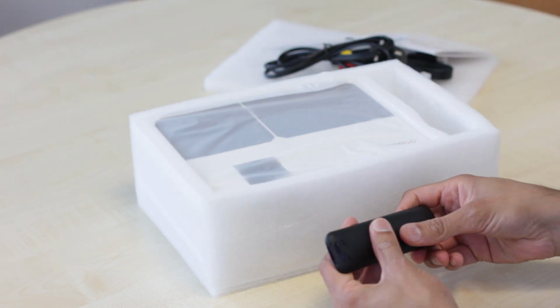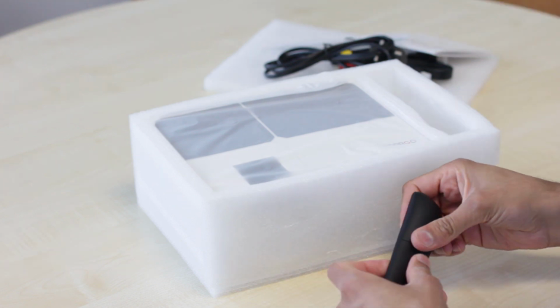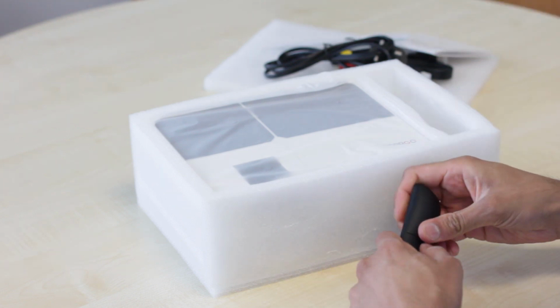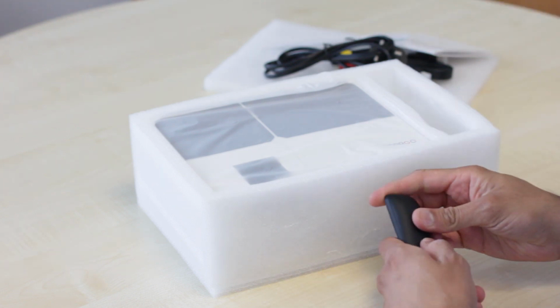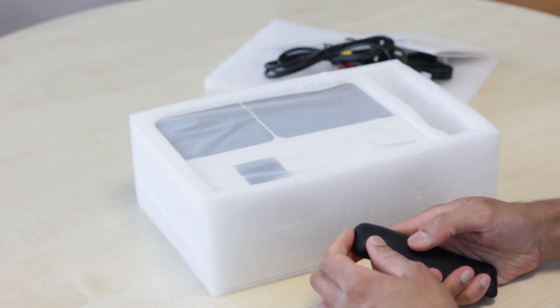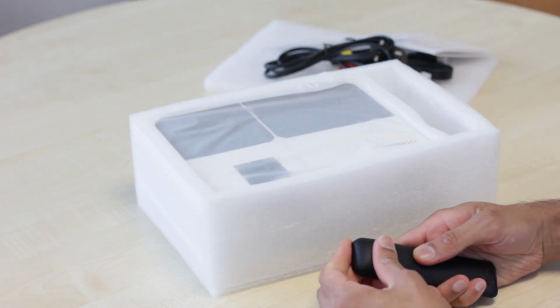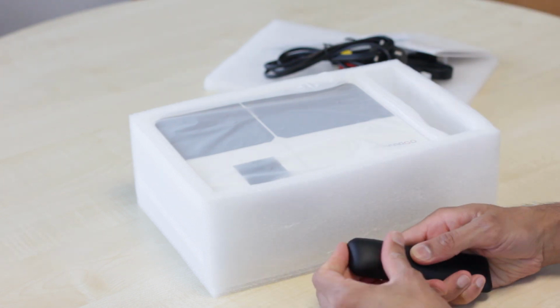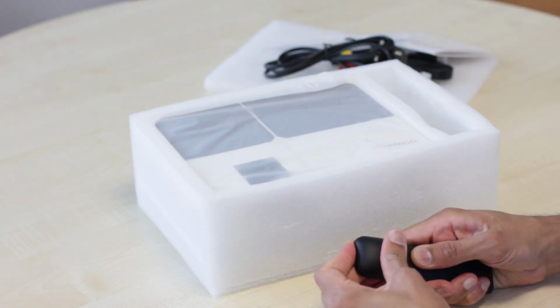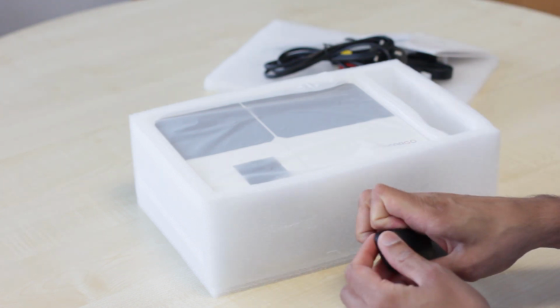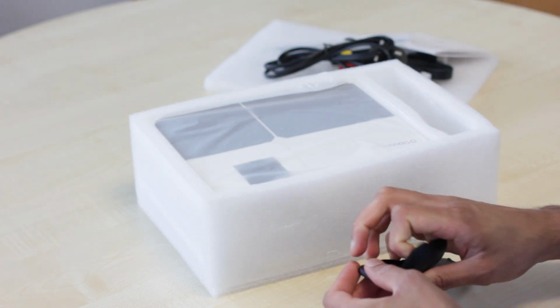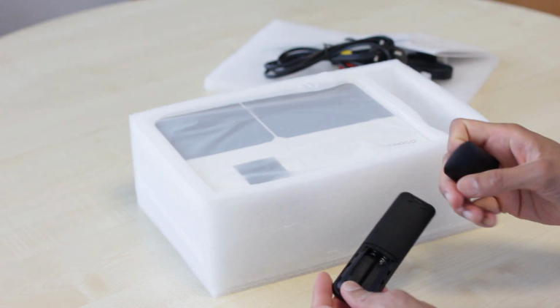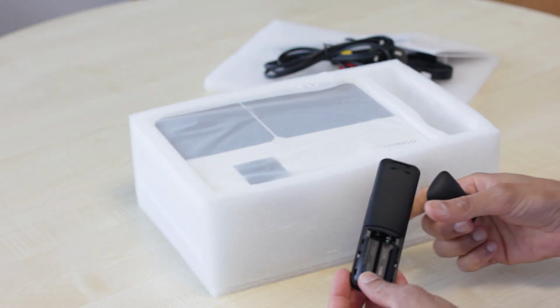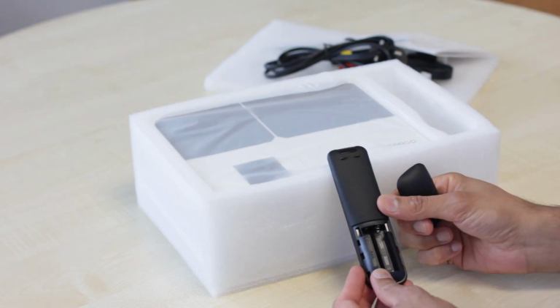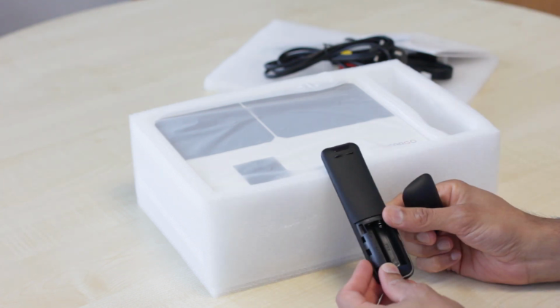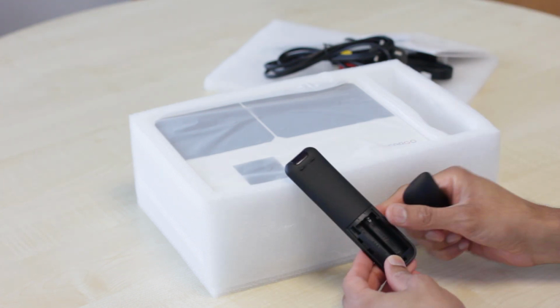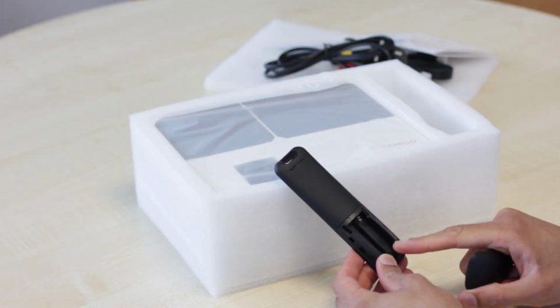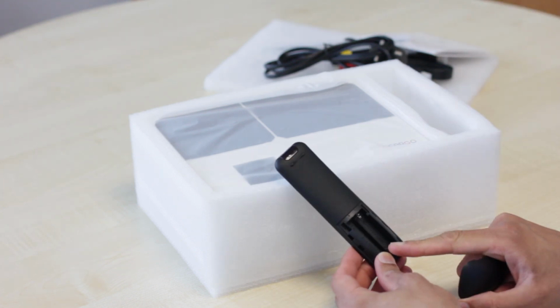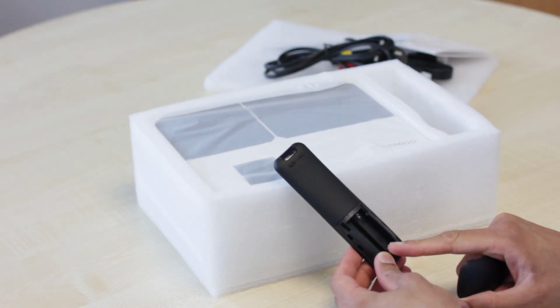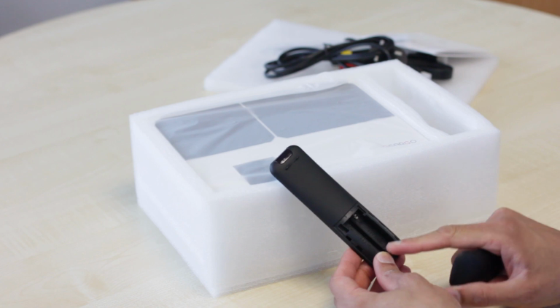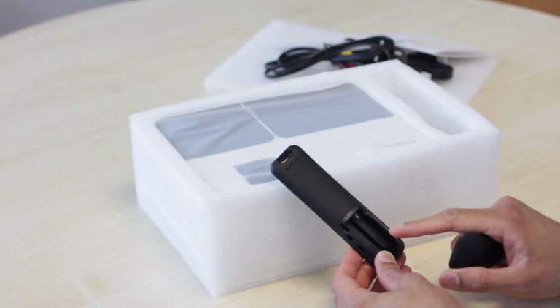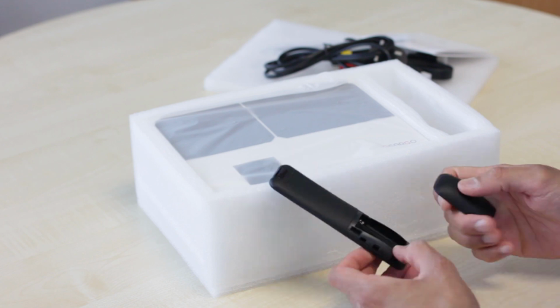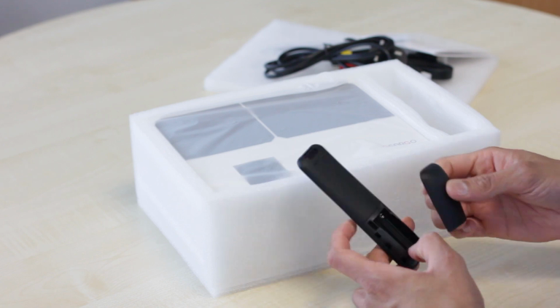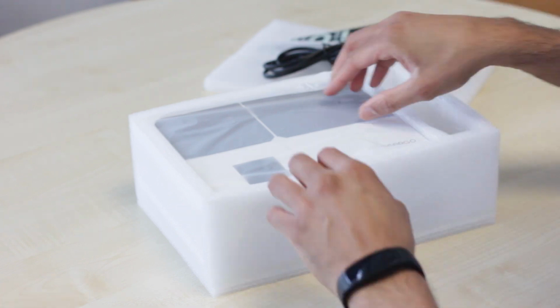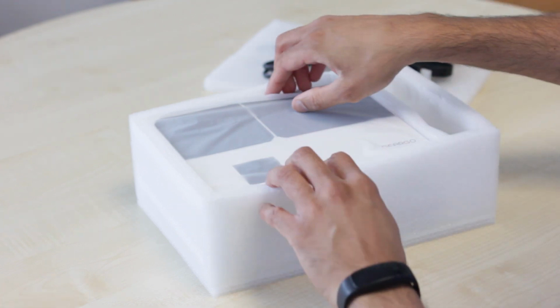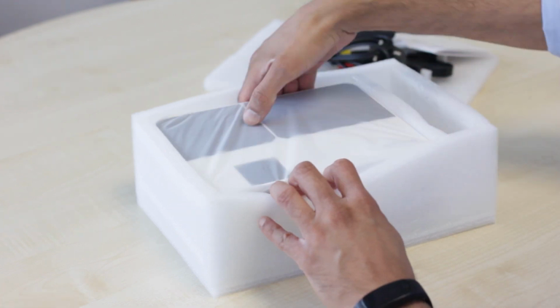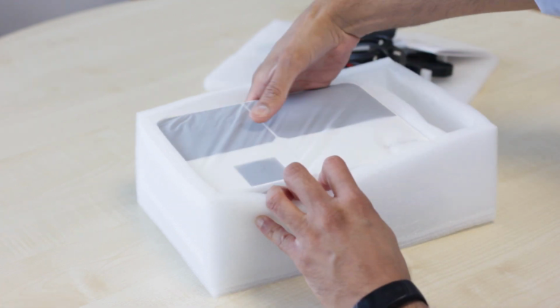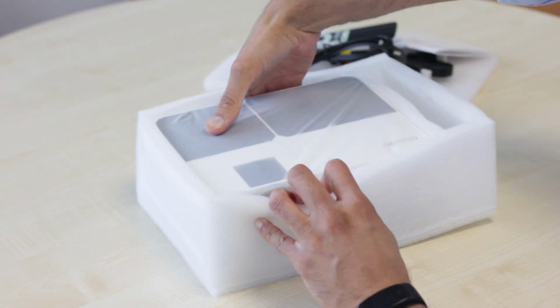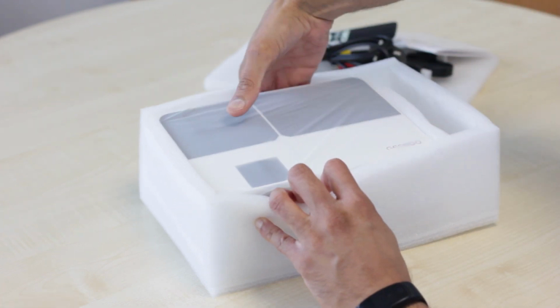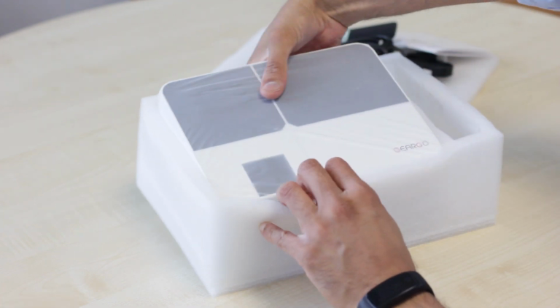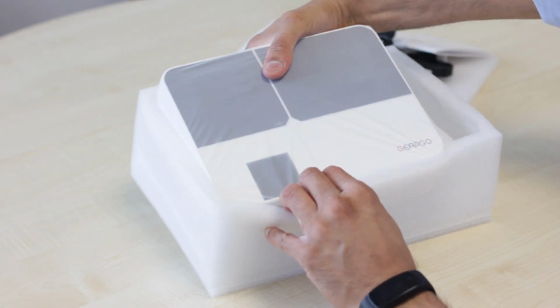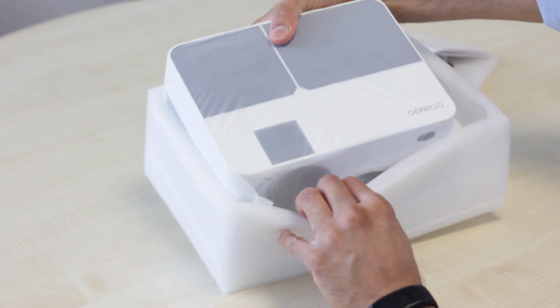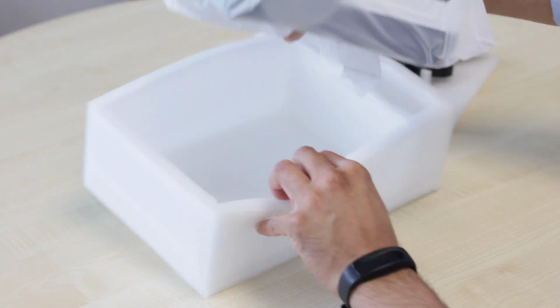The remote takes two AAA batteries, which are not included. And then you have your projector.